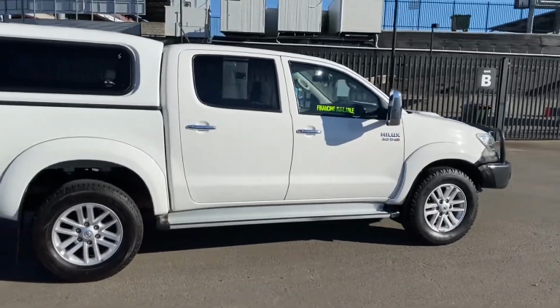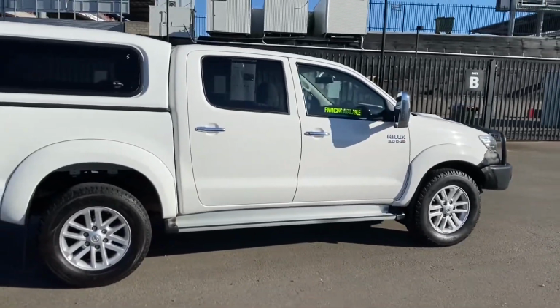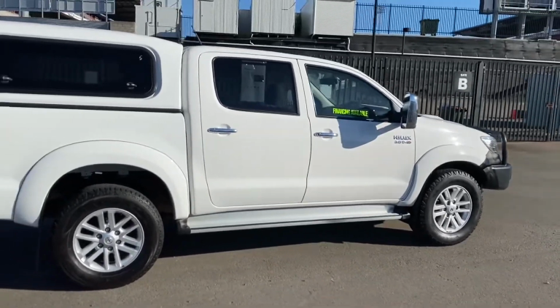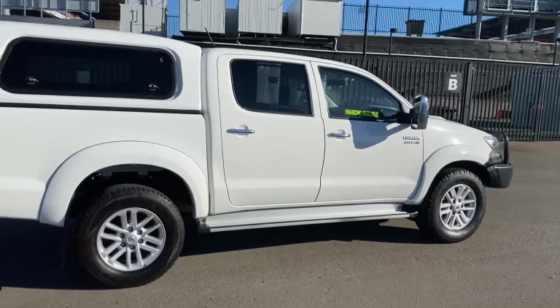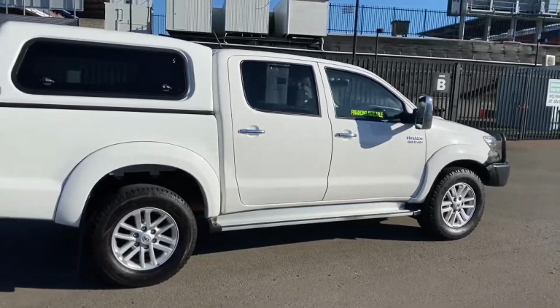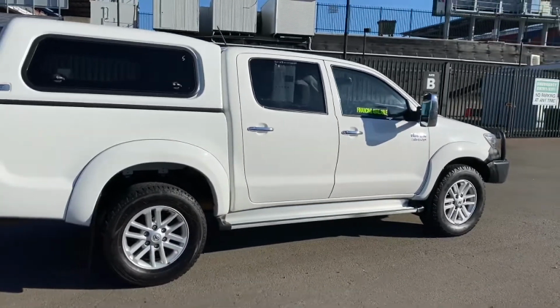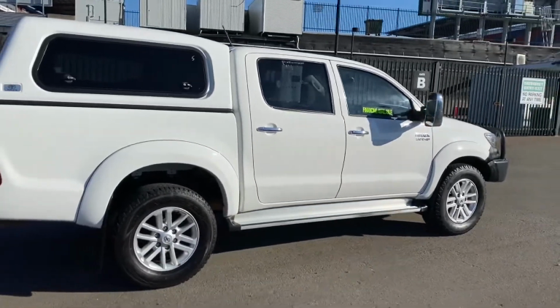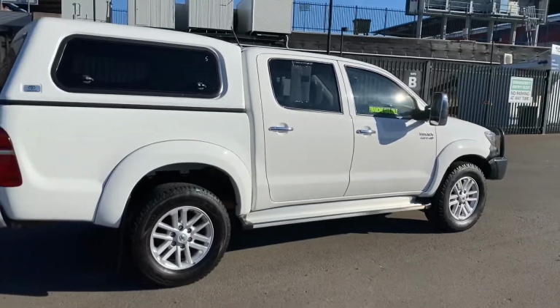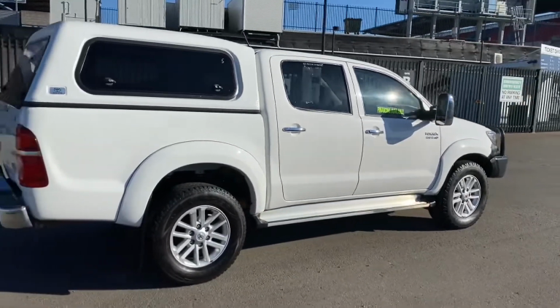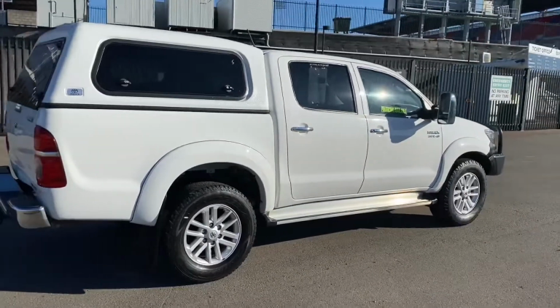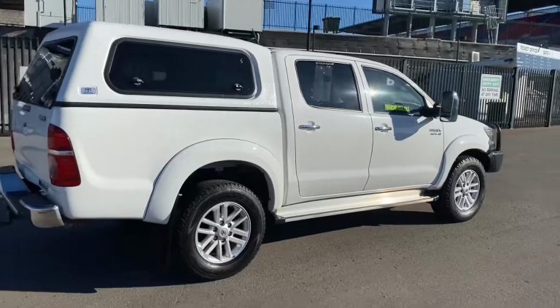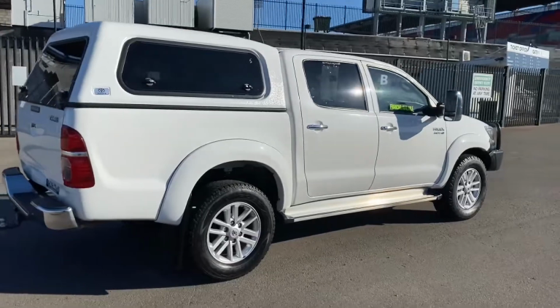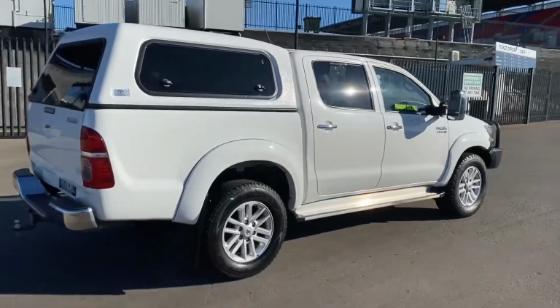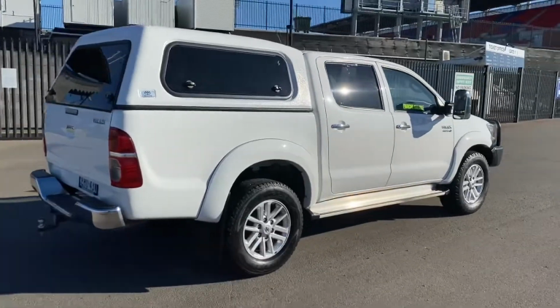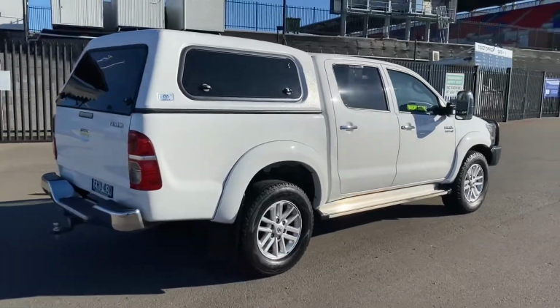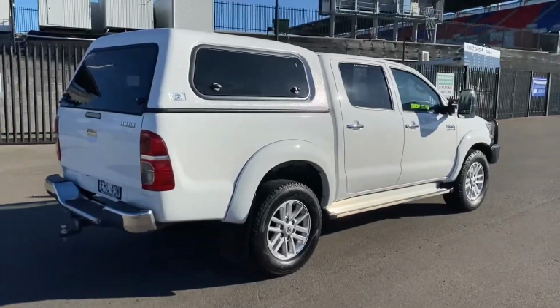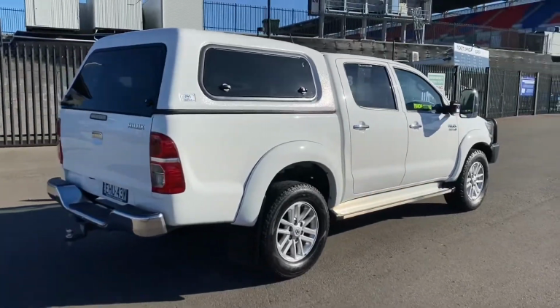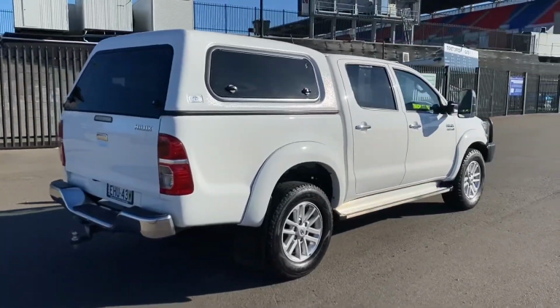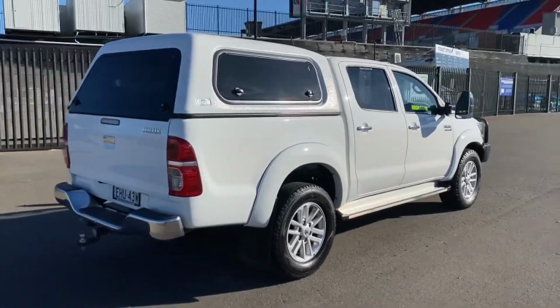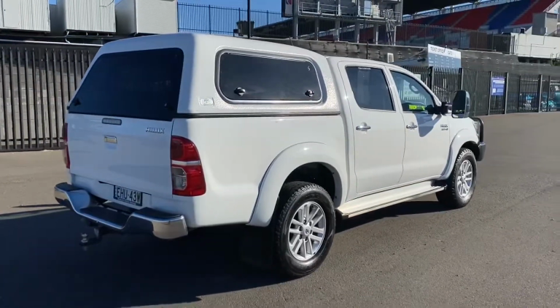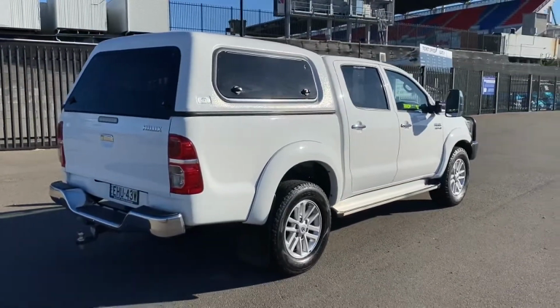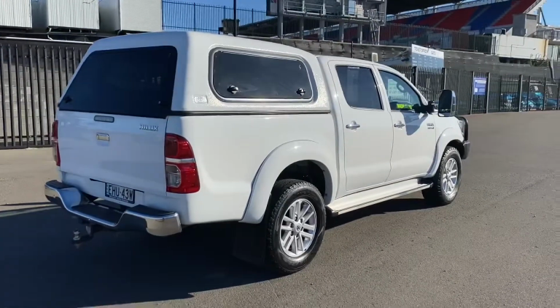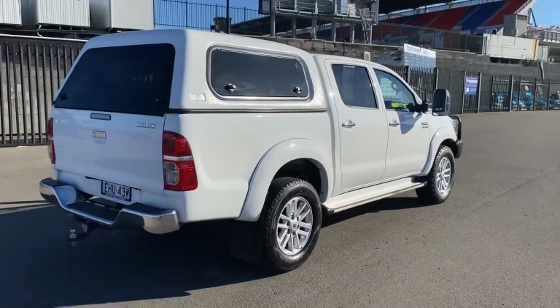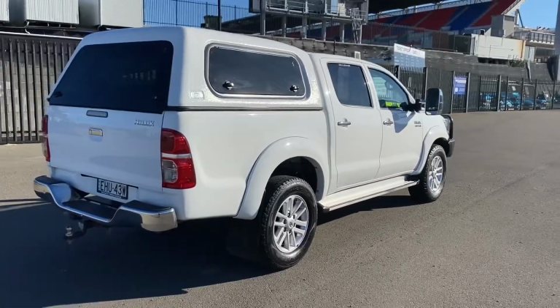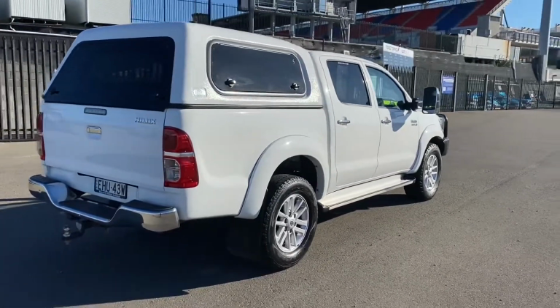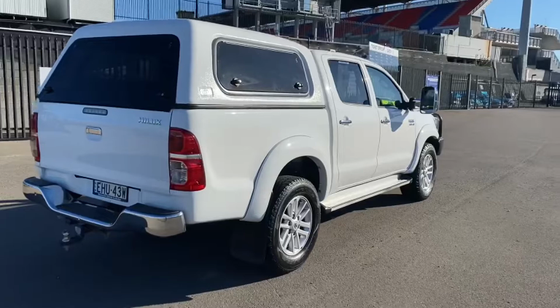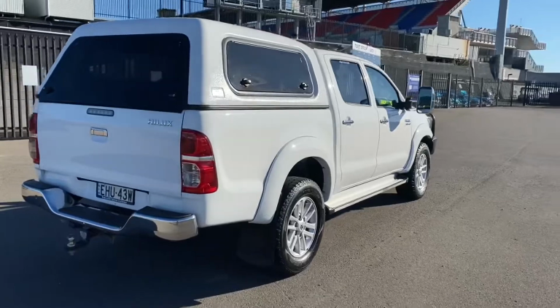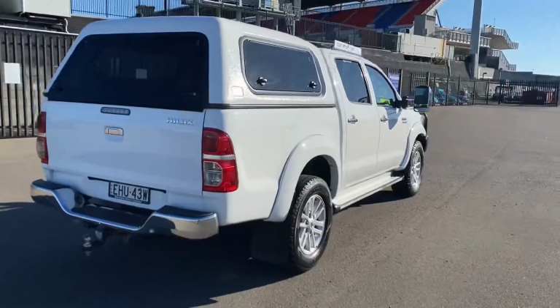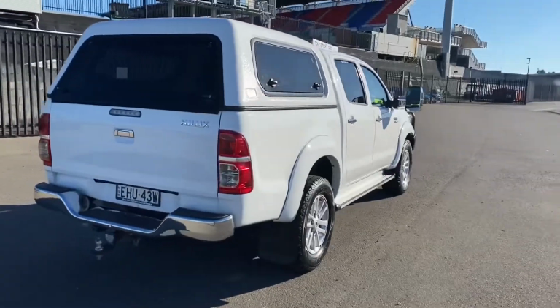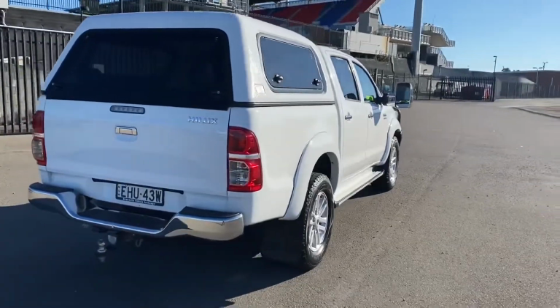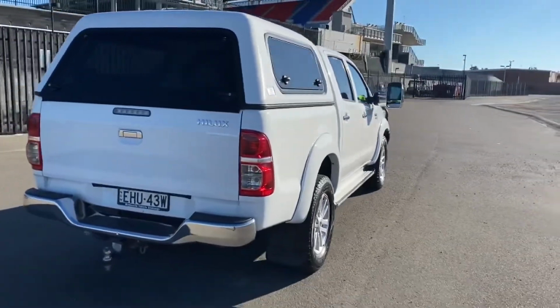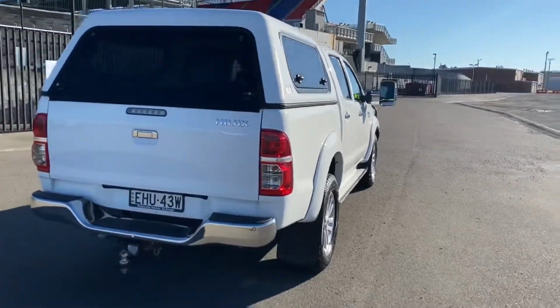It's had one owner from Tamworth, every single service done. It's travelled 91,000 kilometres, had its 90k service and every other service stamped in the book.